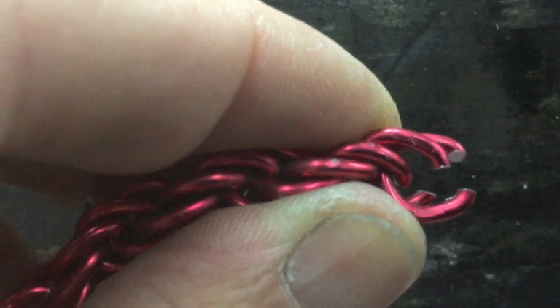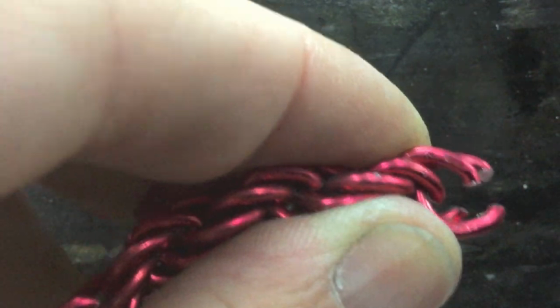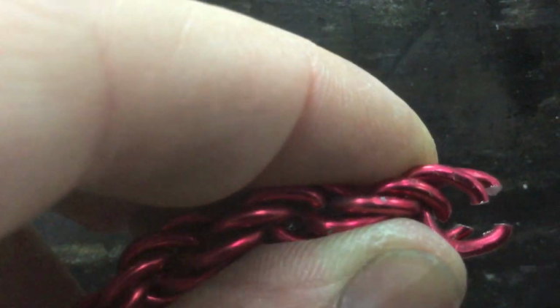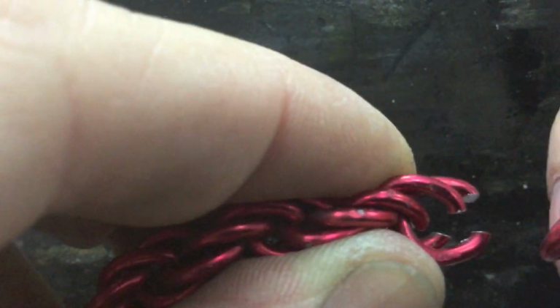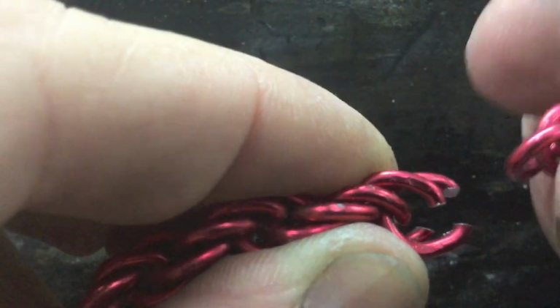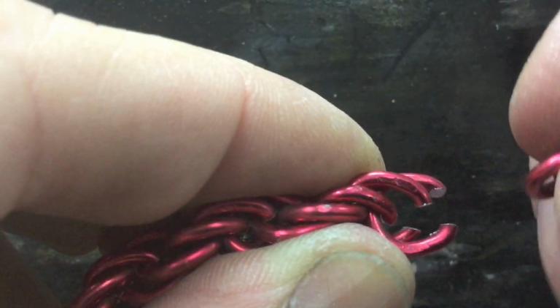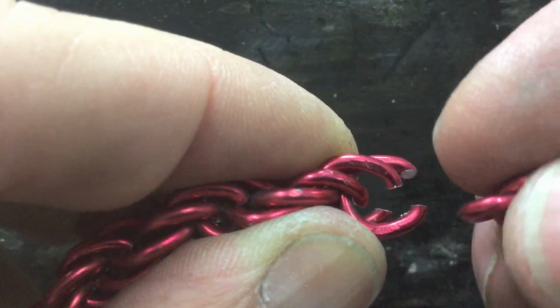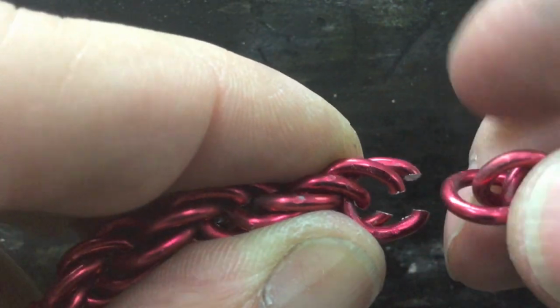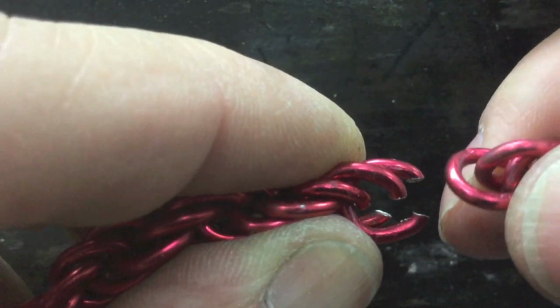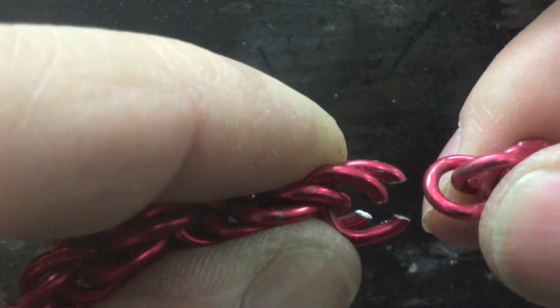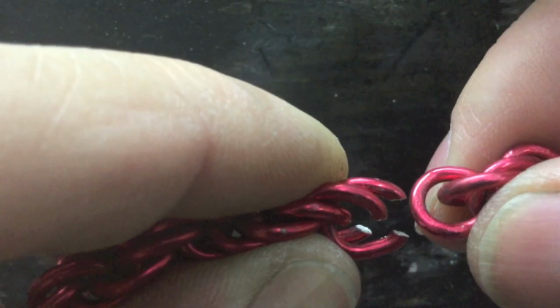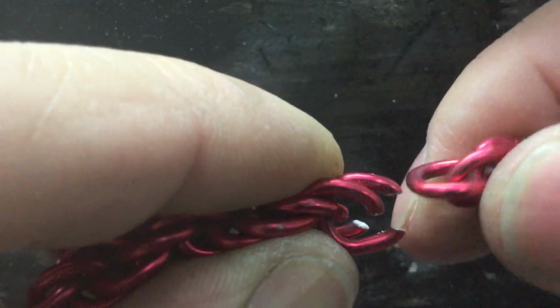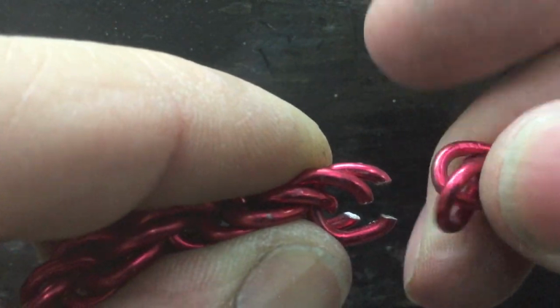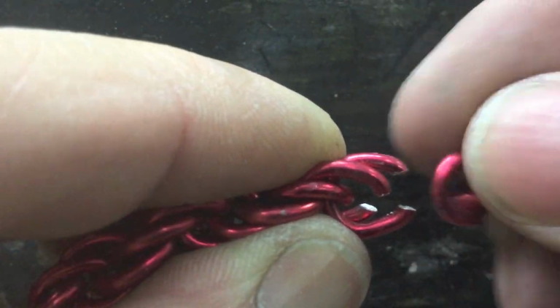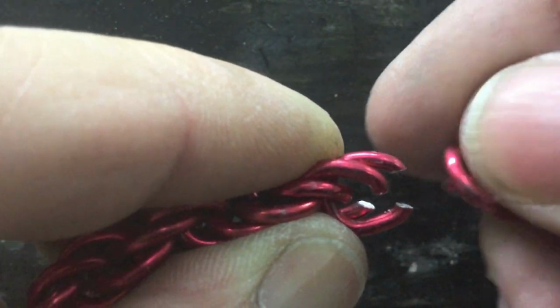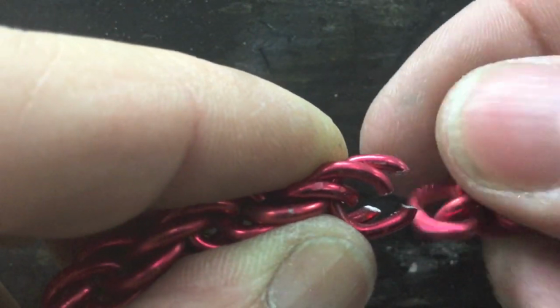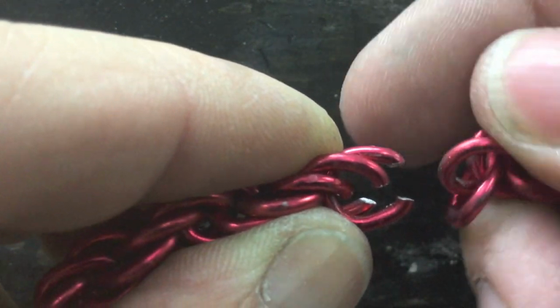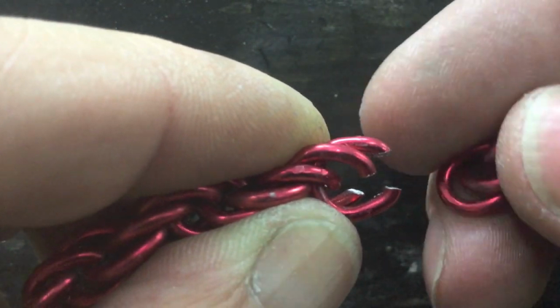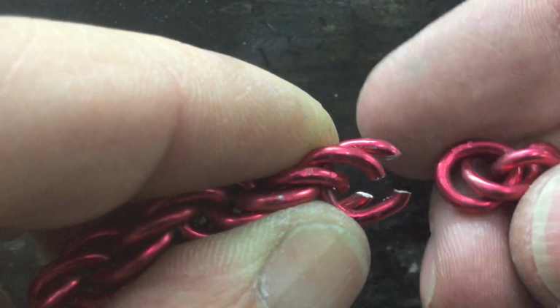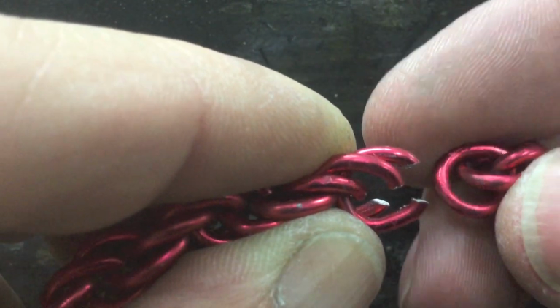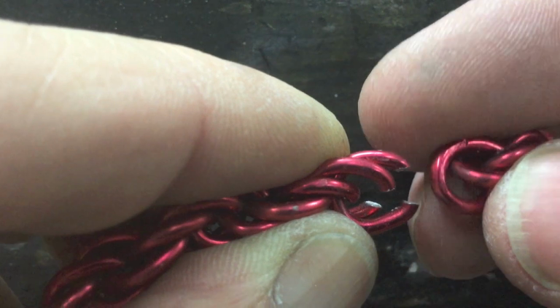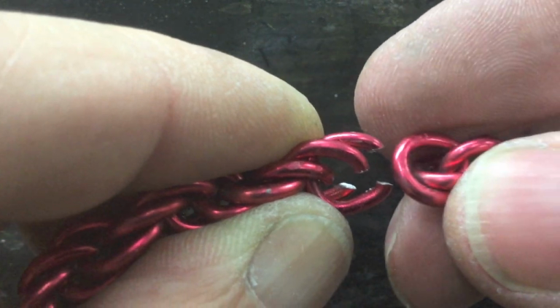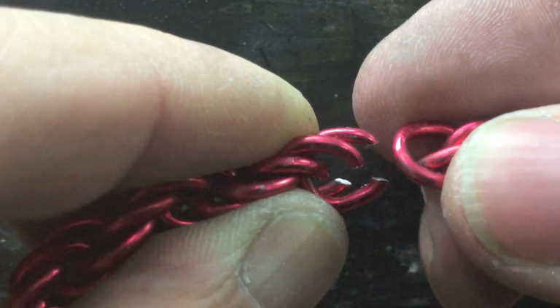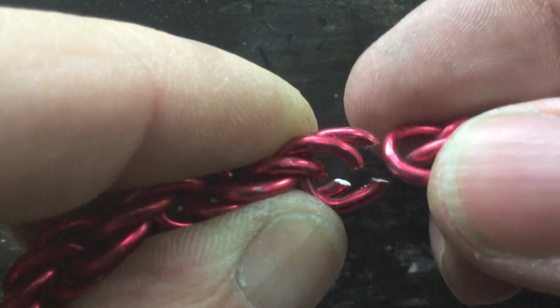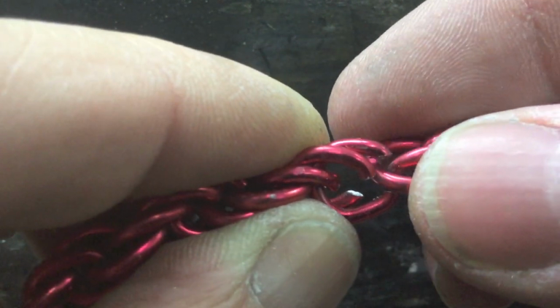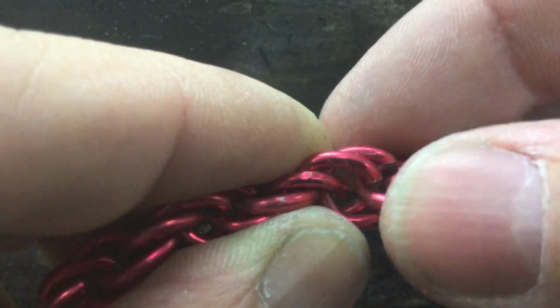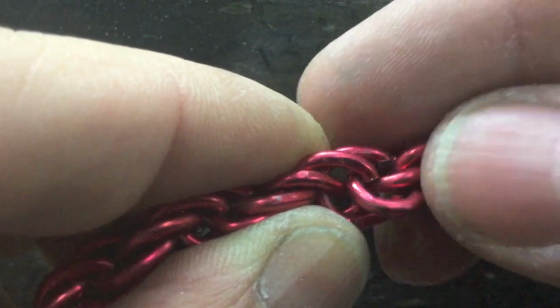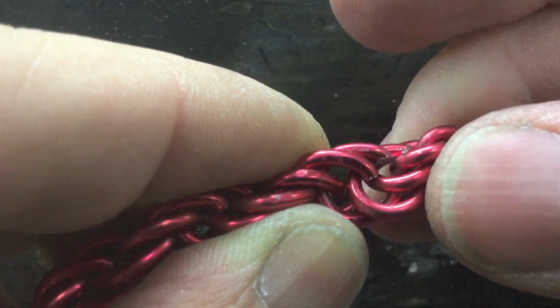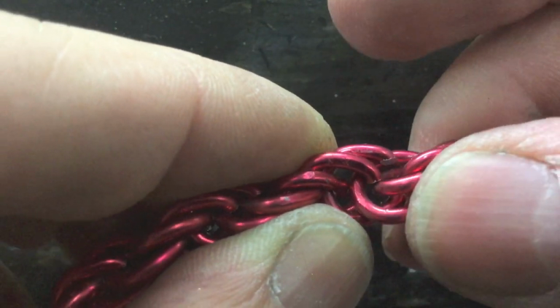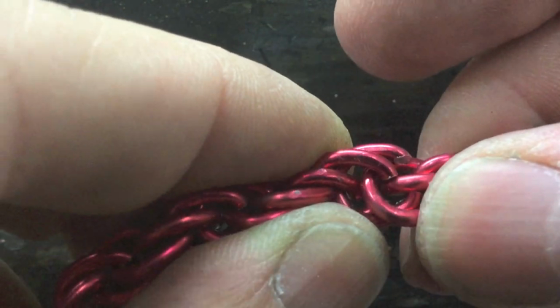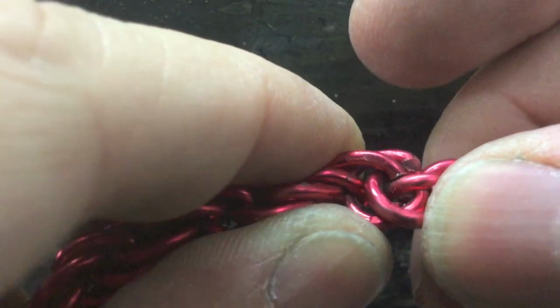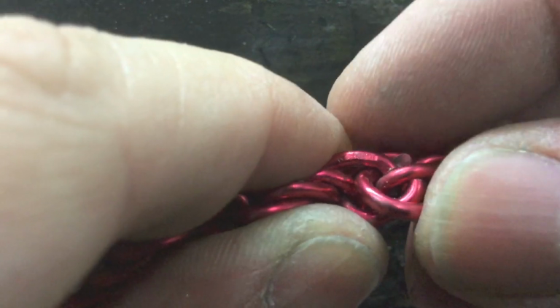When you've reached the length that you want, turn to the other end of your chain where we started from, and open up 2 links just slightly. Use those 2 links to attach to the other end.